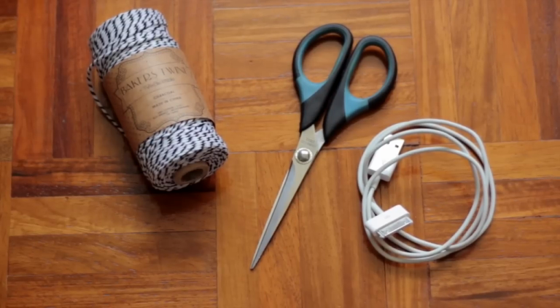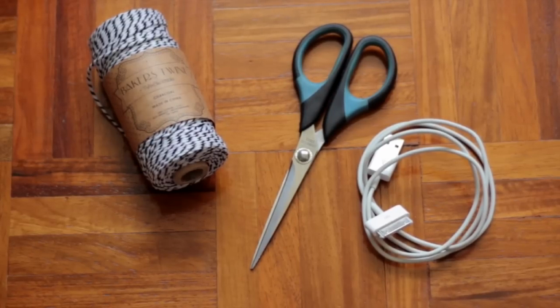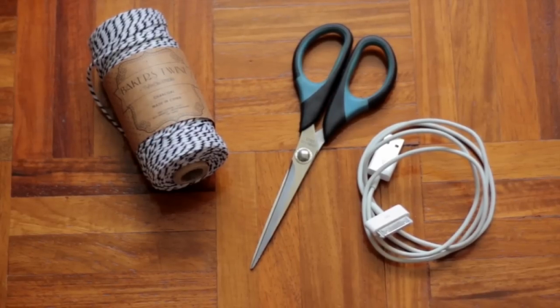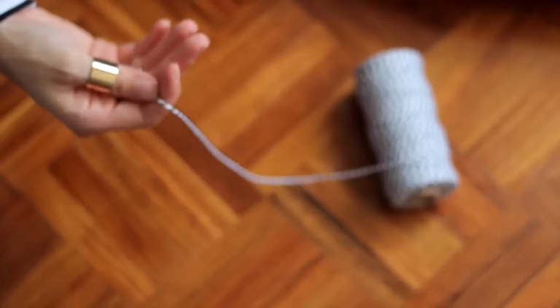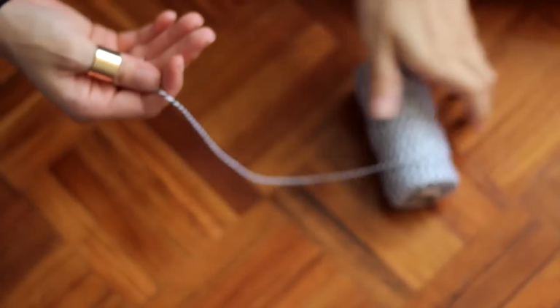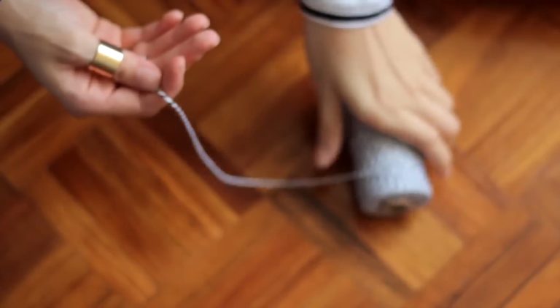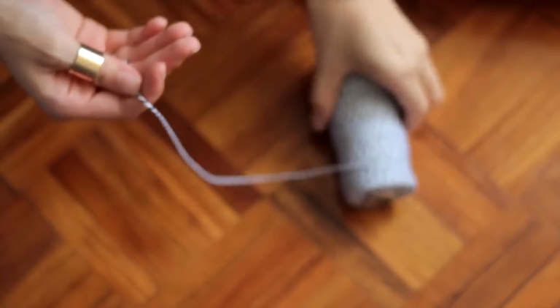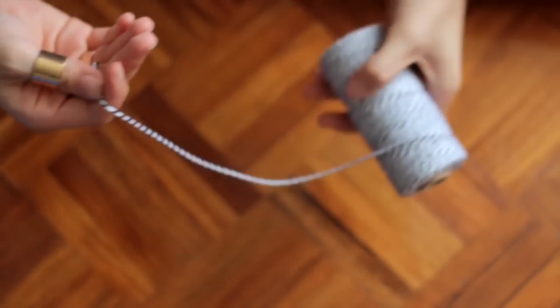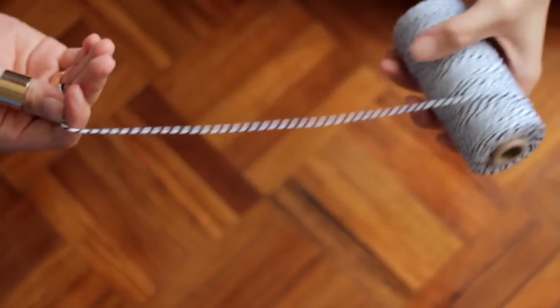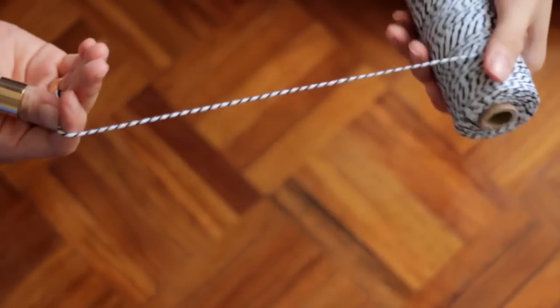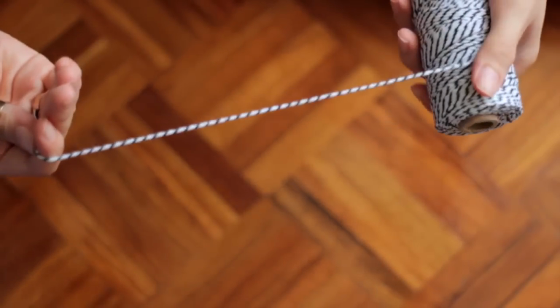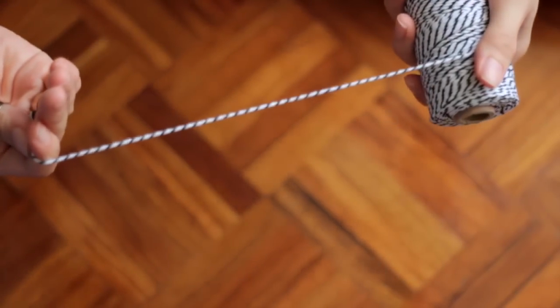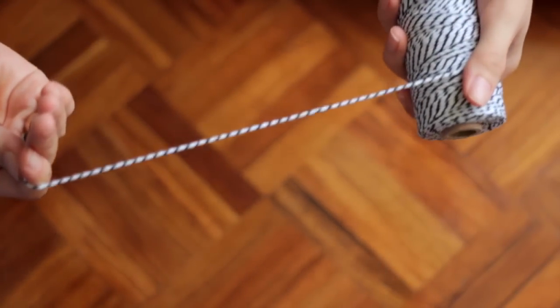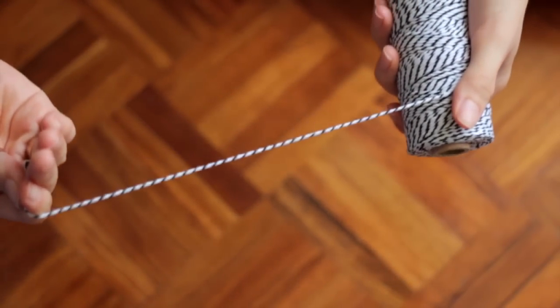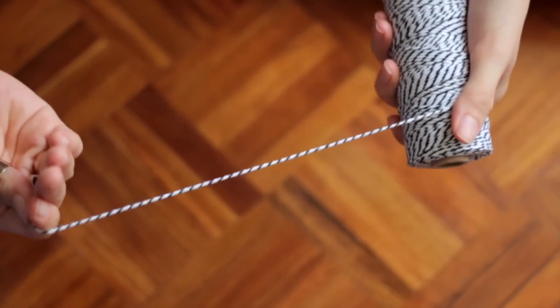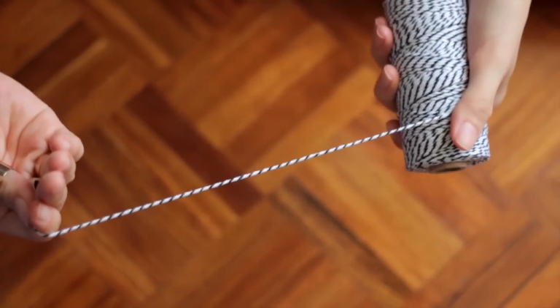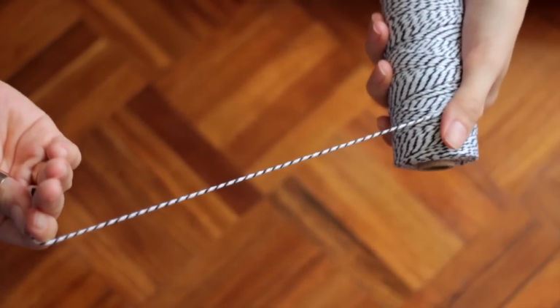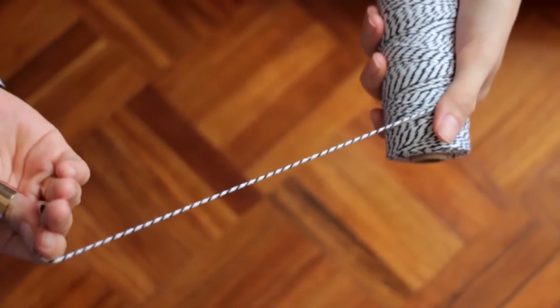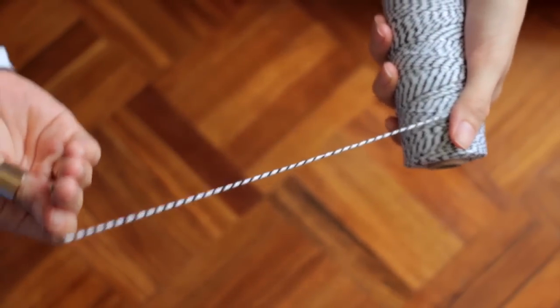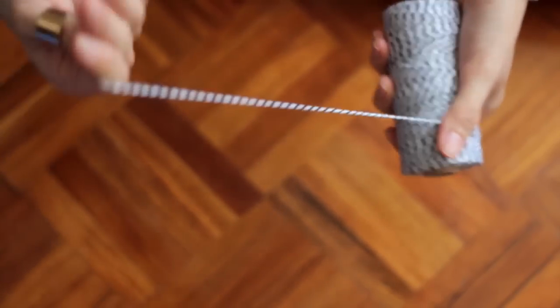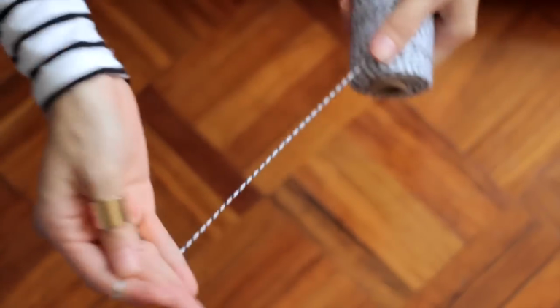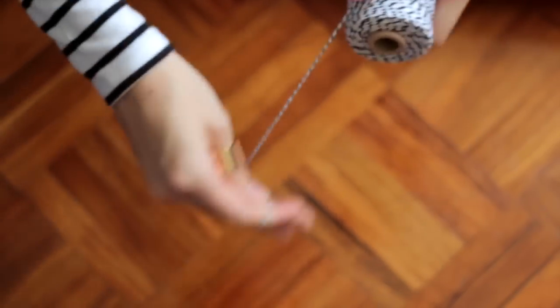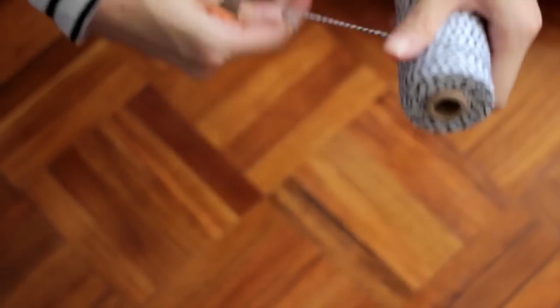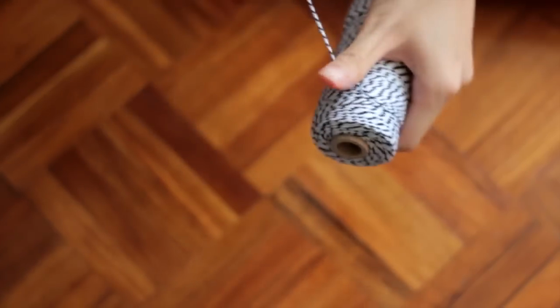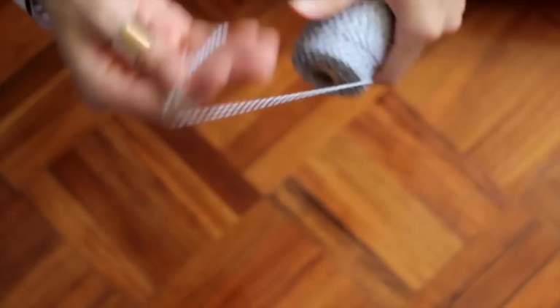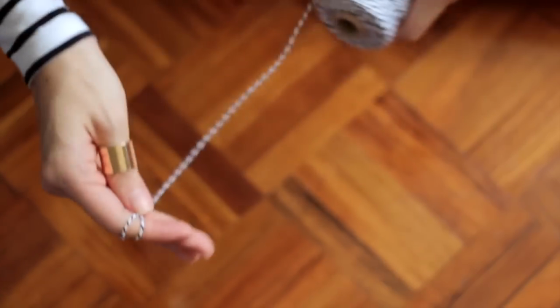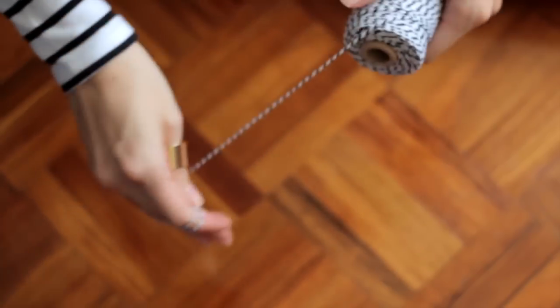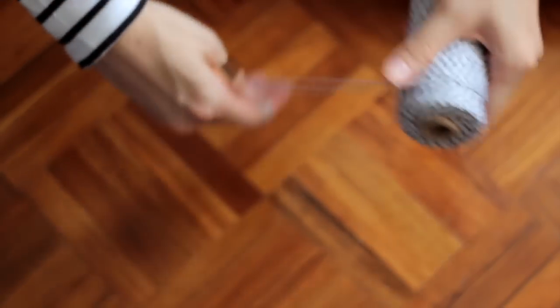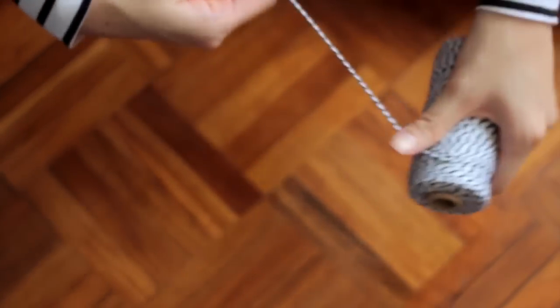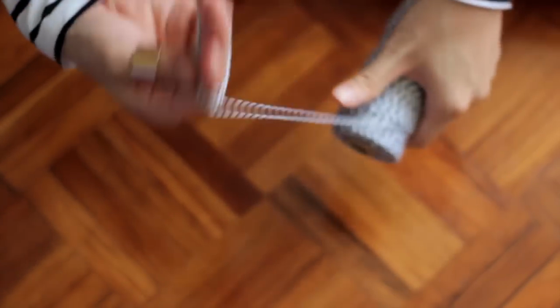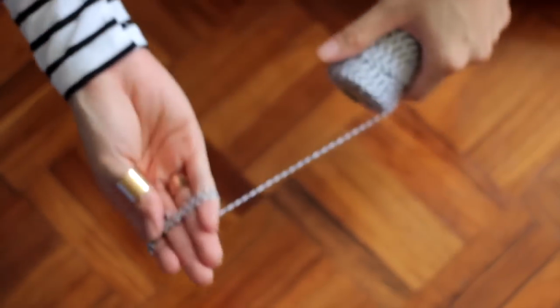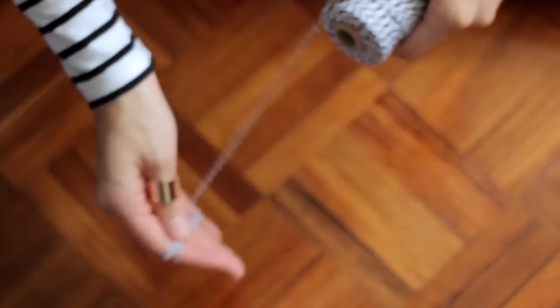To start off, take your baker's twine and wrap it into a ball, because this will make it easier for you later on when you're wrapping the wire.